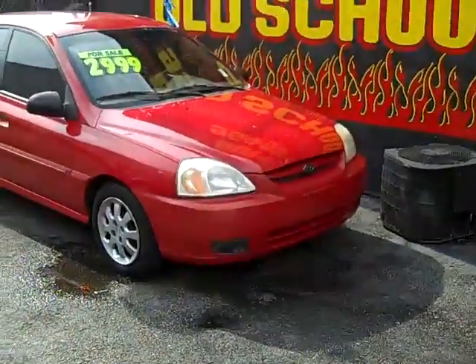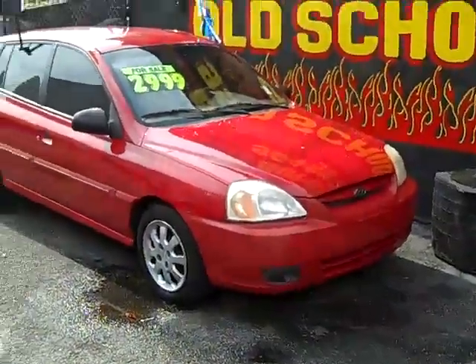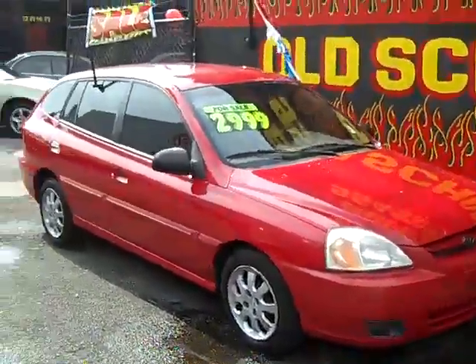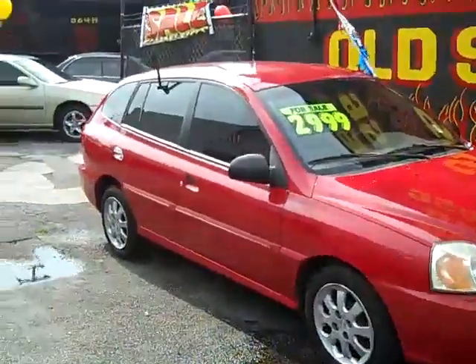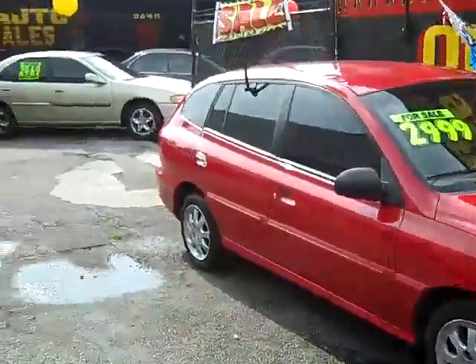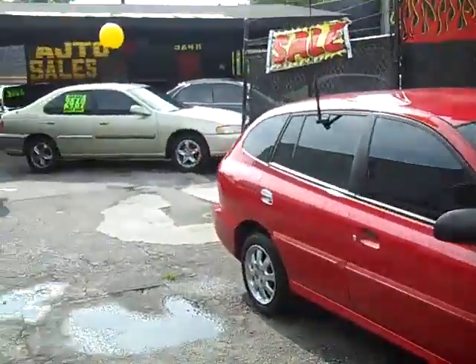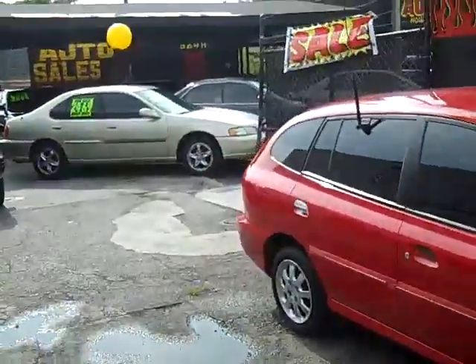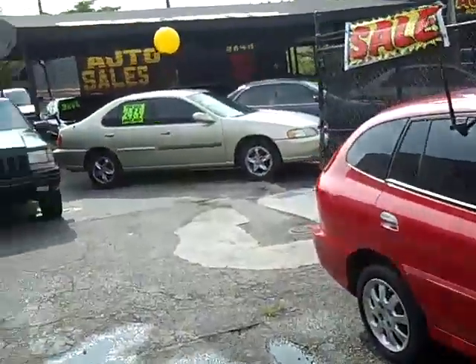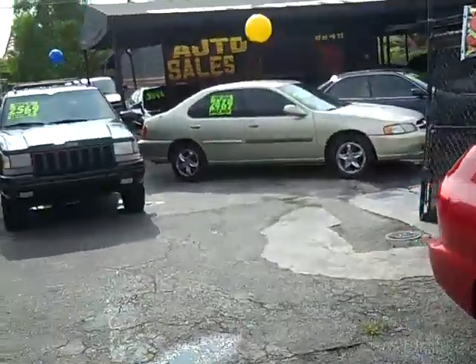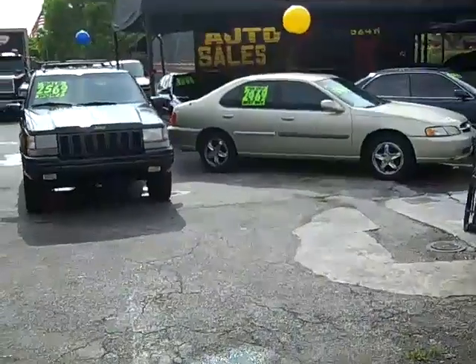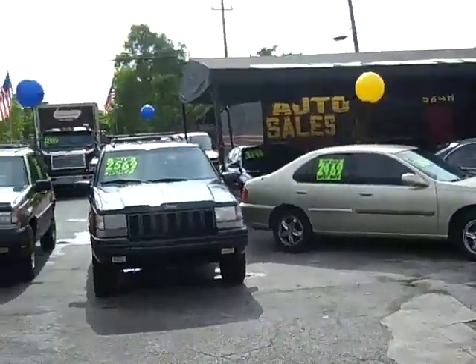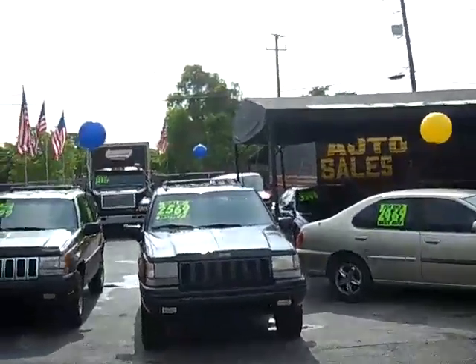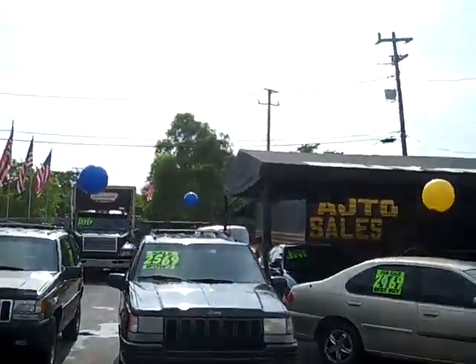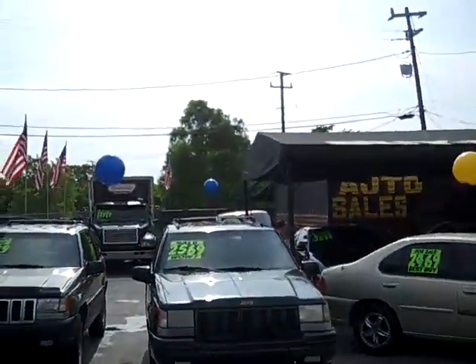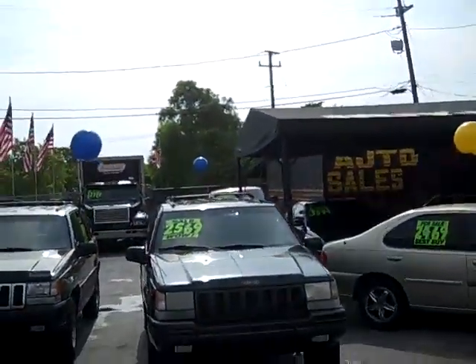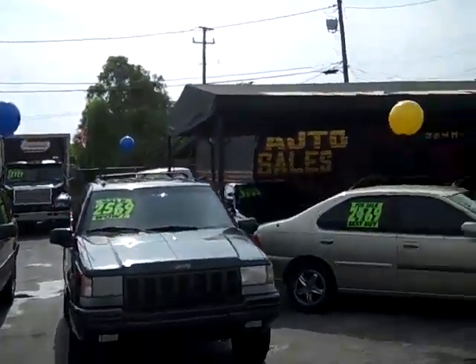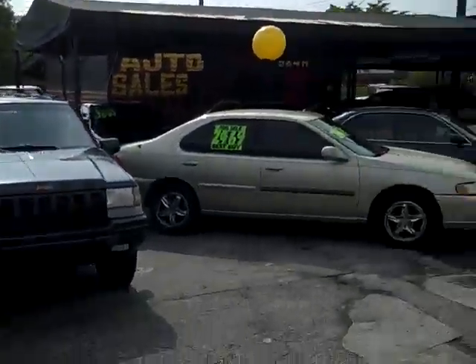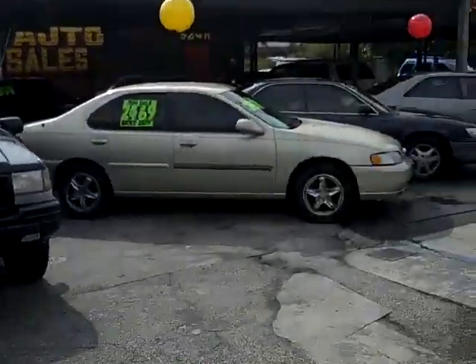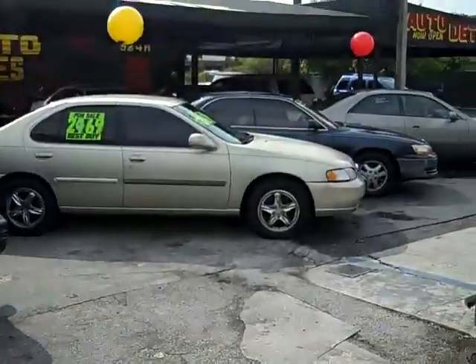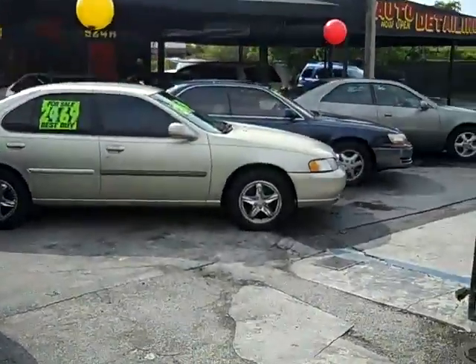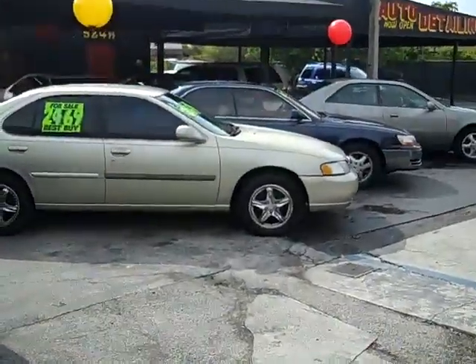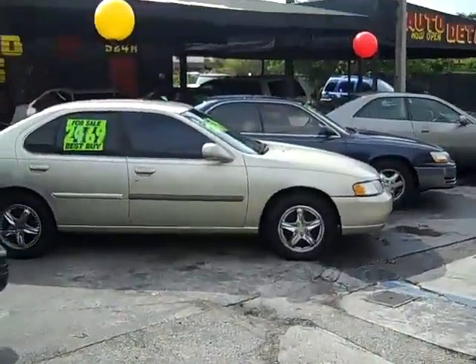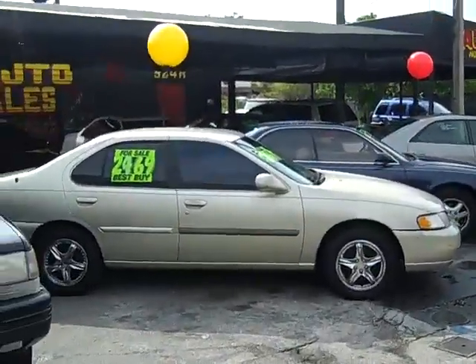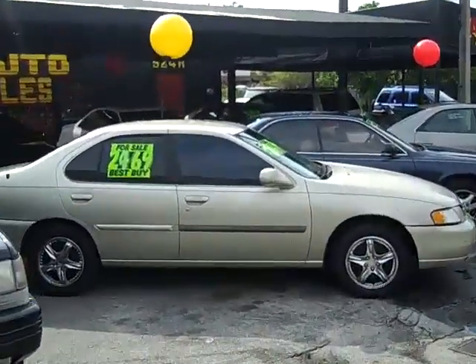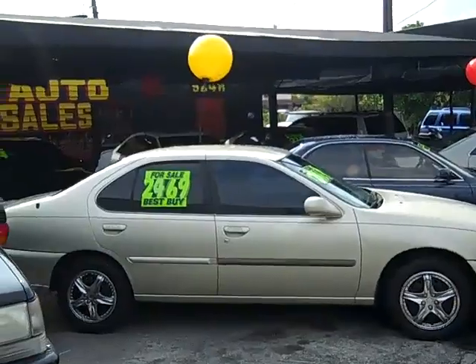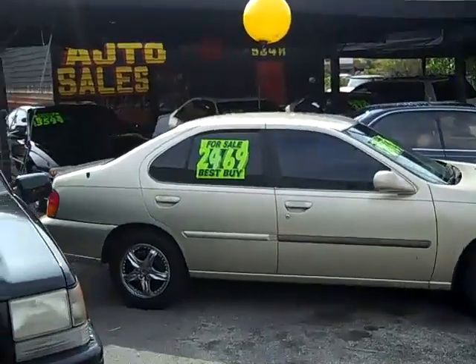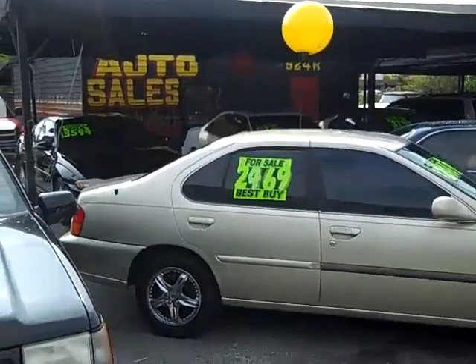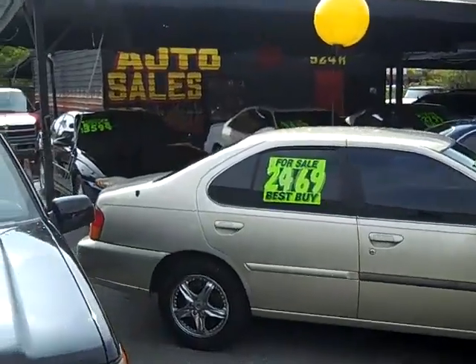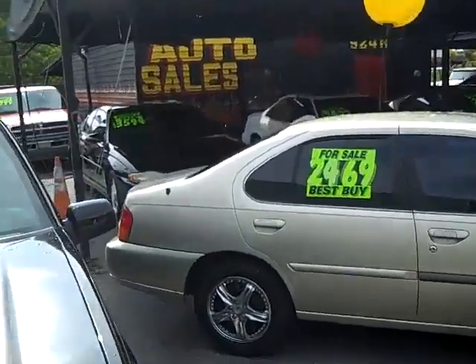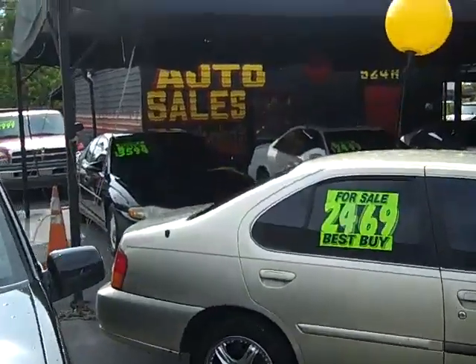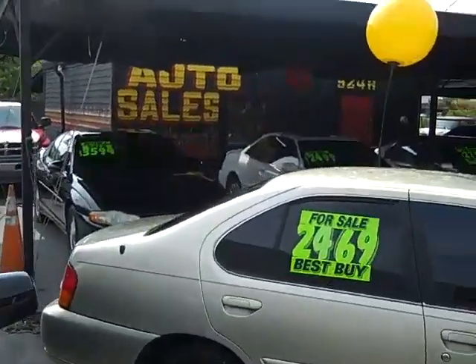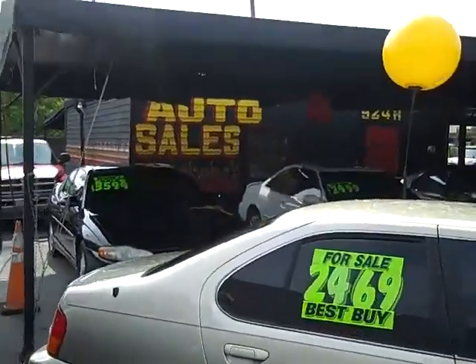We got Nissans, we got Hondas, Jeeps, pickup trucks, Acuras, Lexuses, Monte Carlos — all different makes in stock.